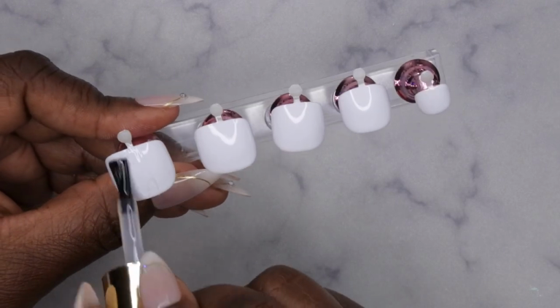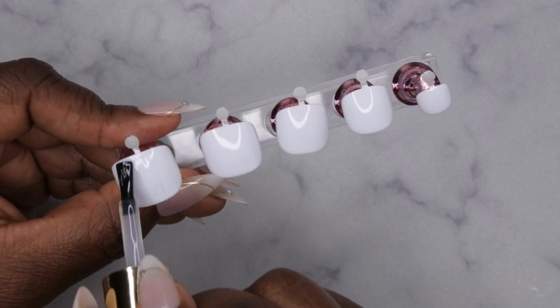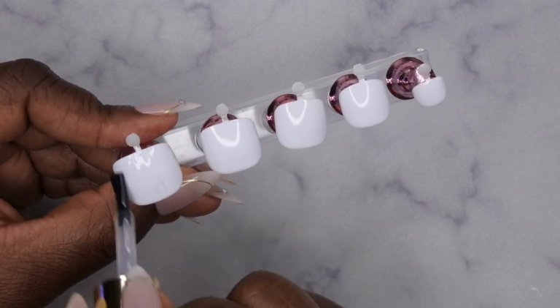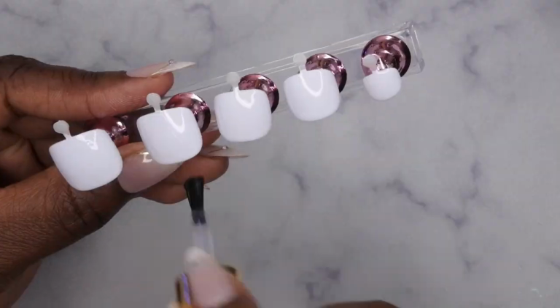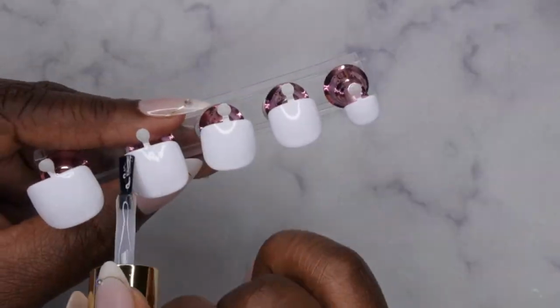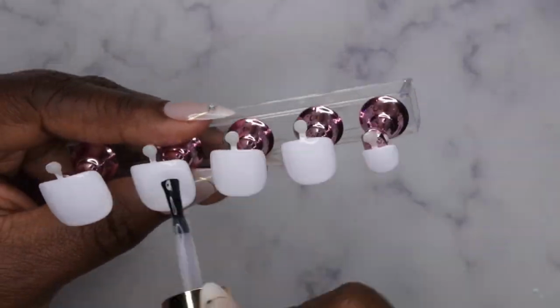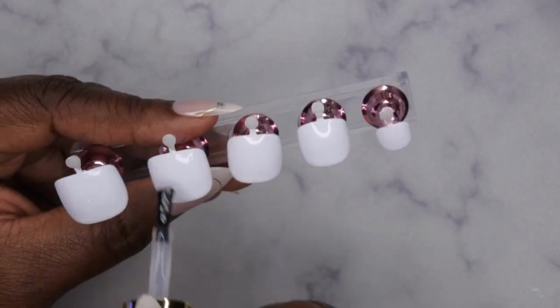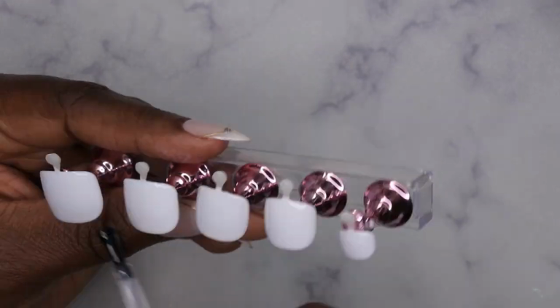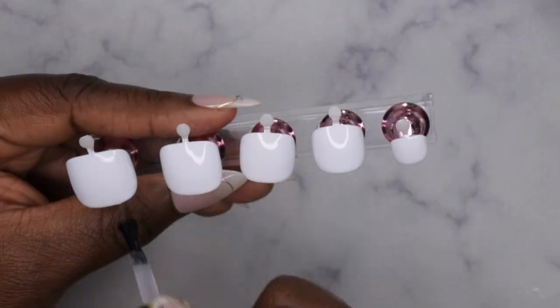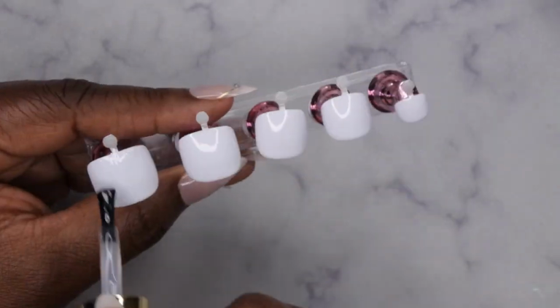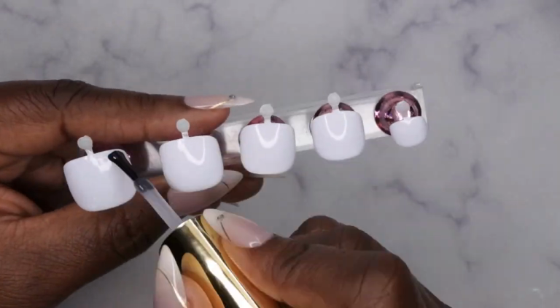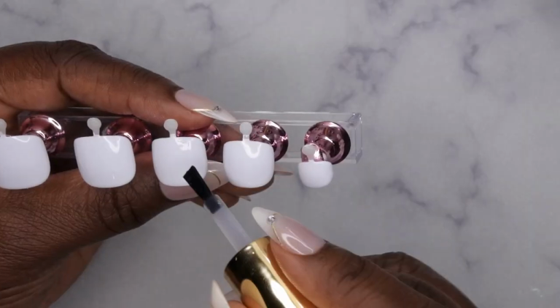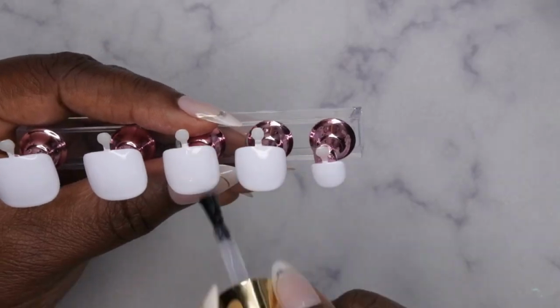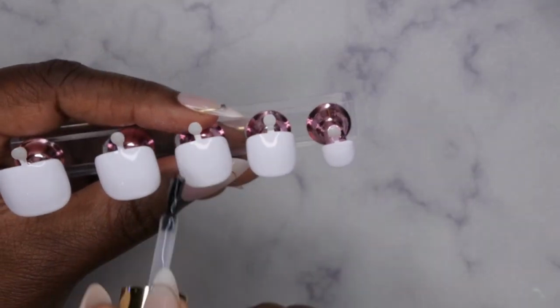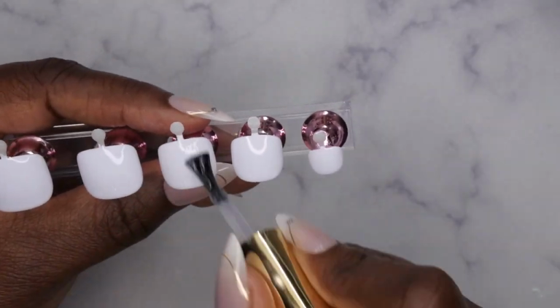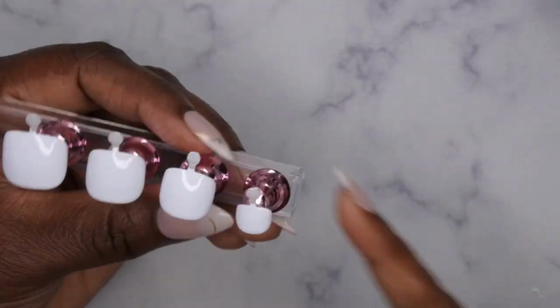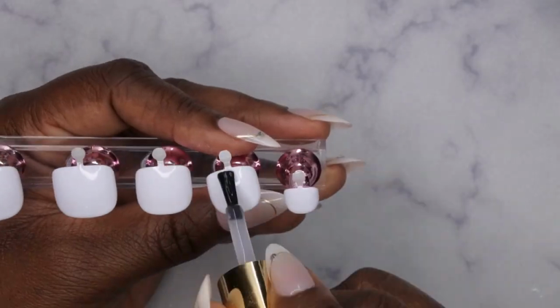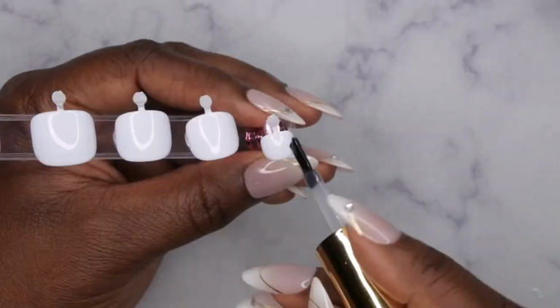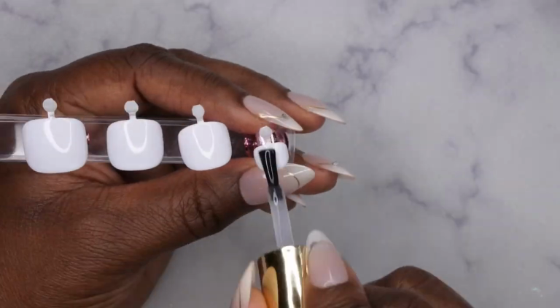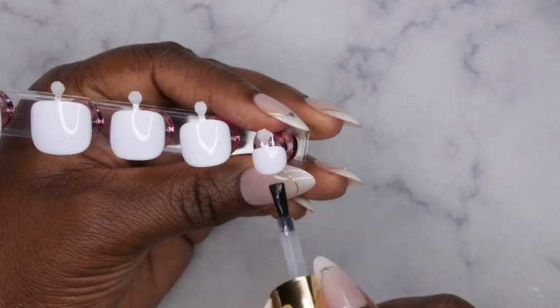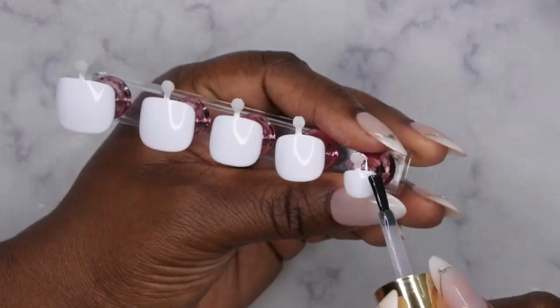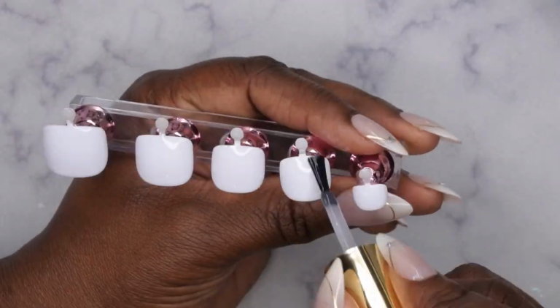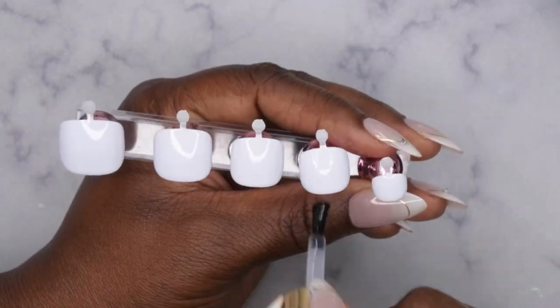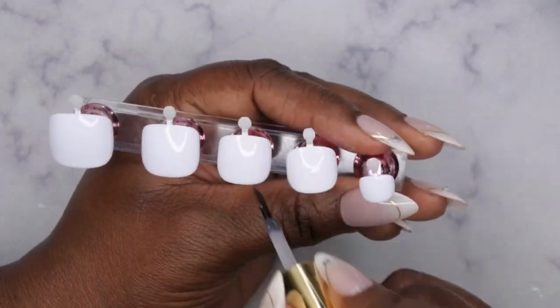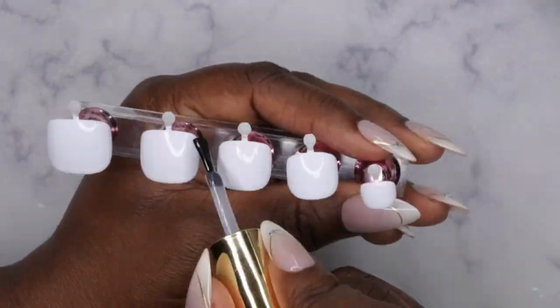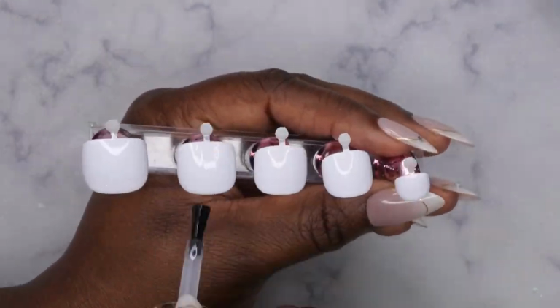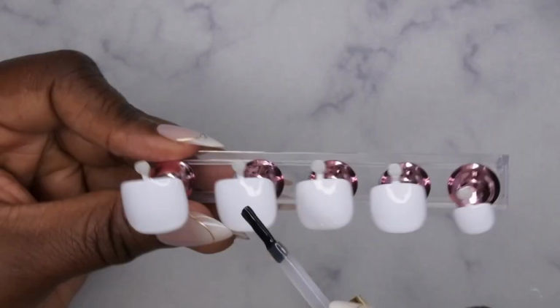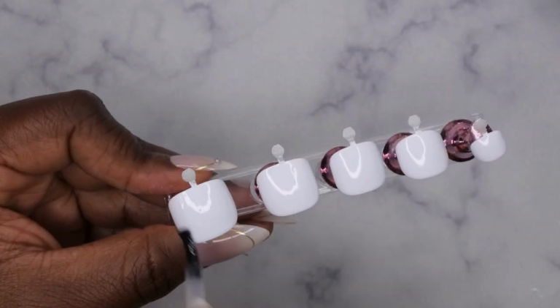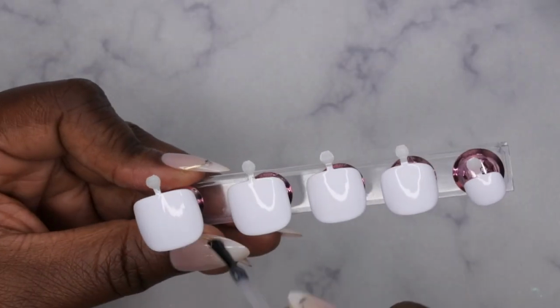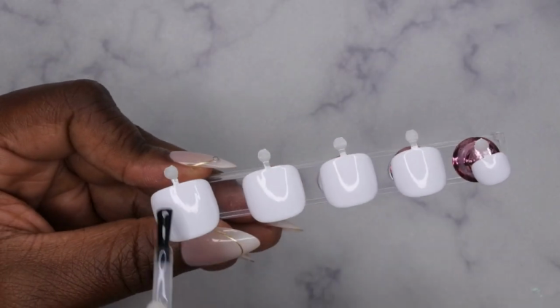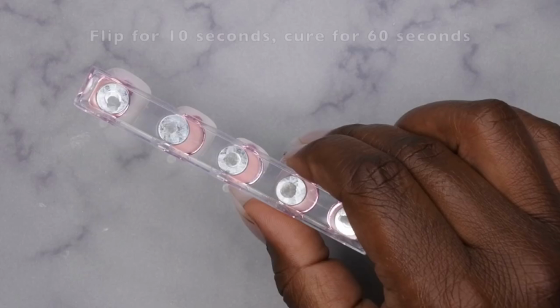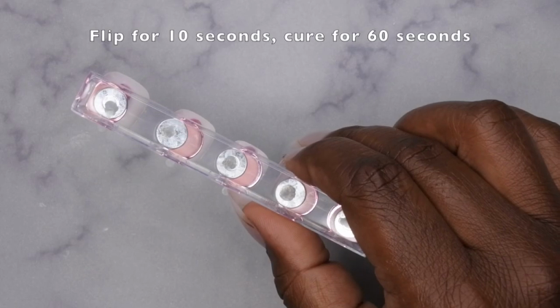Needless to say, I'm definitely enjoying these press-on toenails from Temu. I want to try to make another set but maybe do some designs with those acrylic pins I recently got from Temu as well. Let me know if you guys want to see that in another video. Now let's get into the finished look!